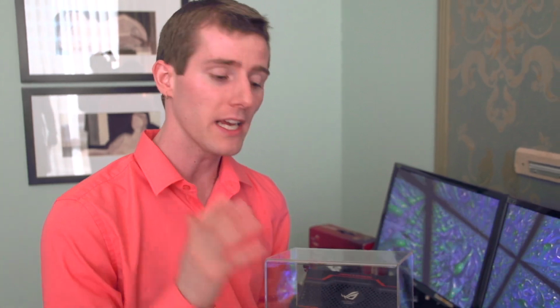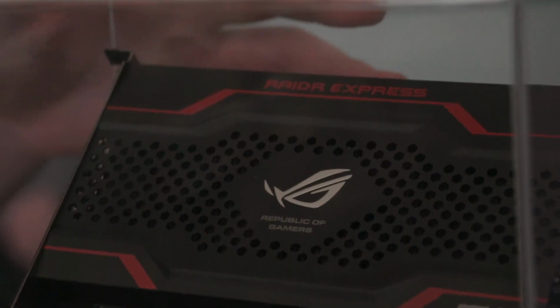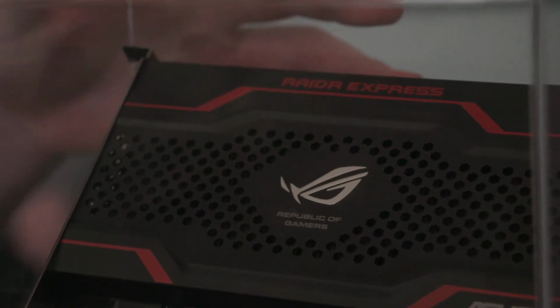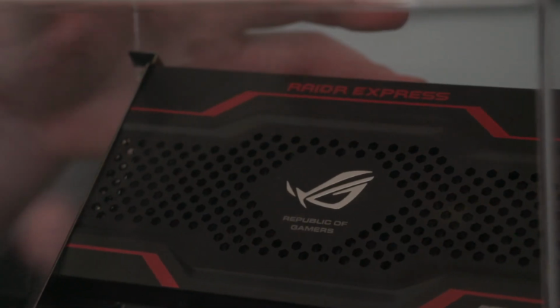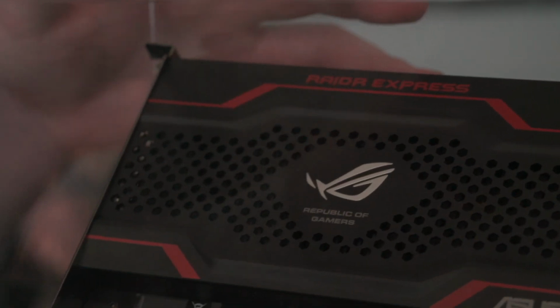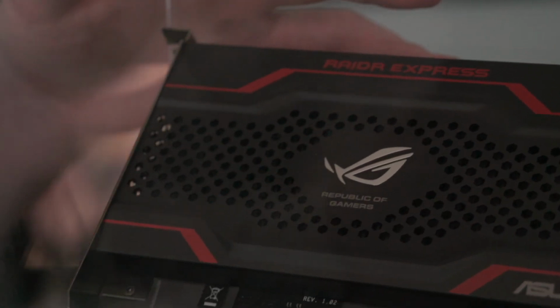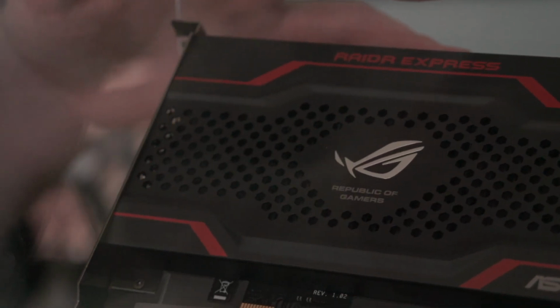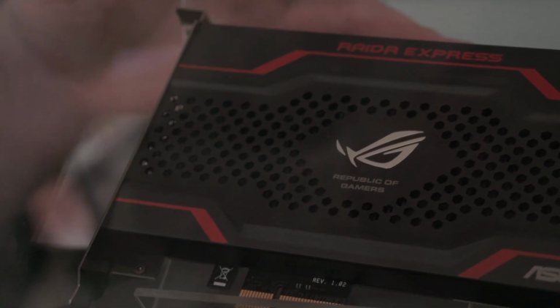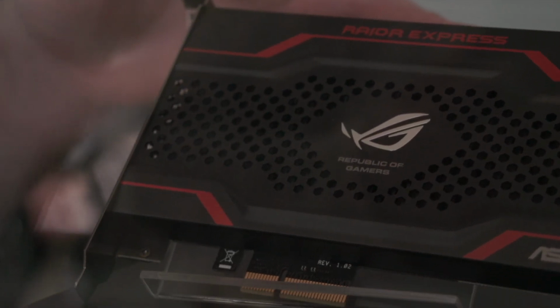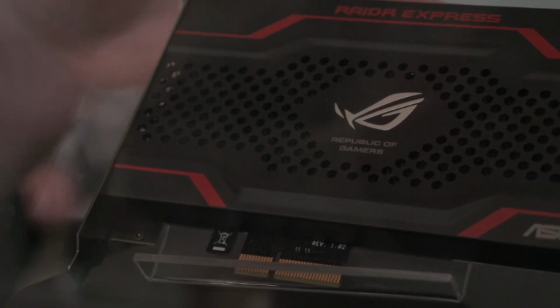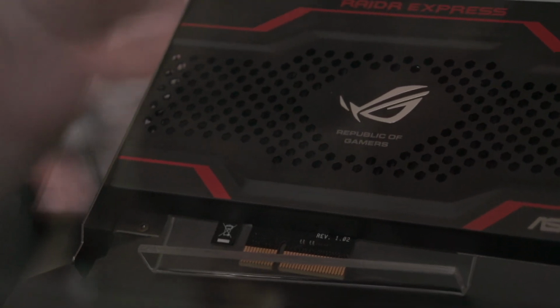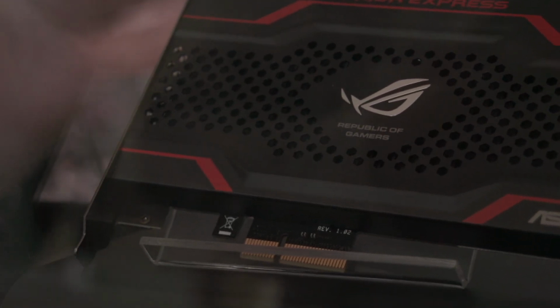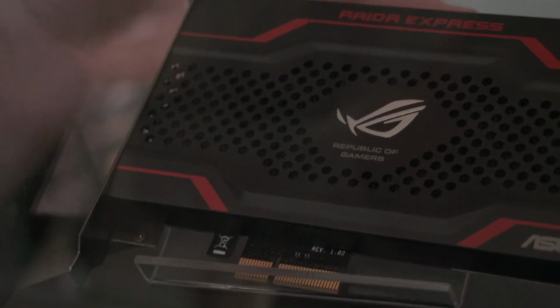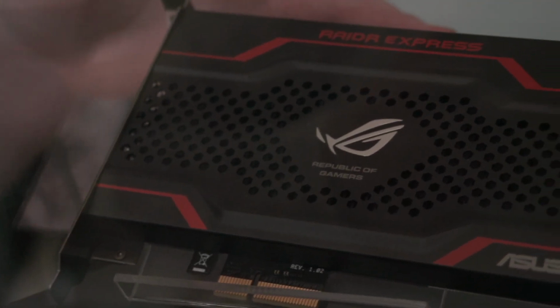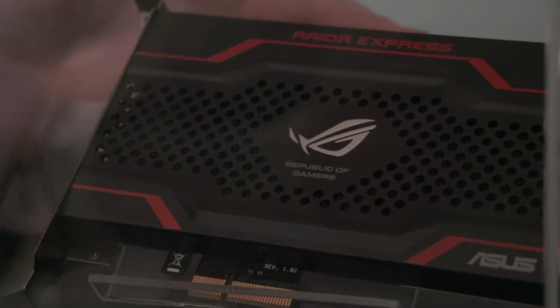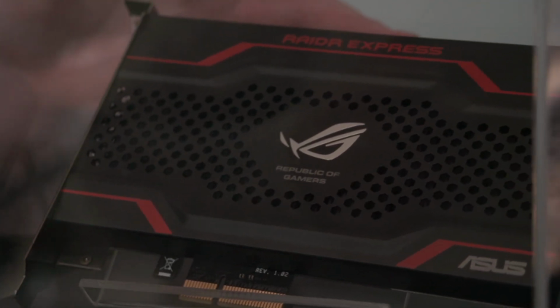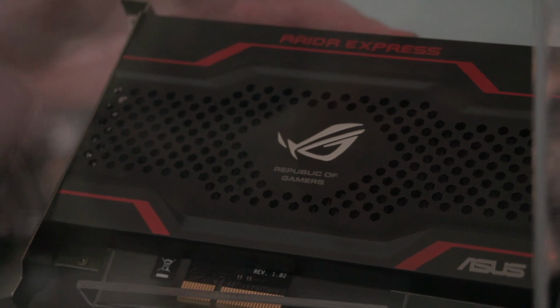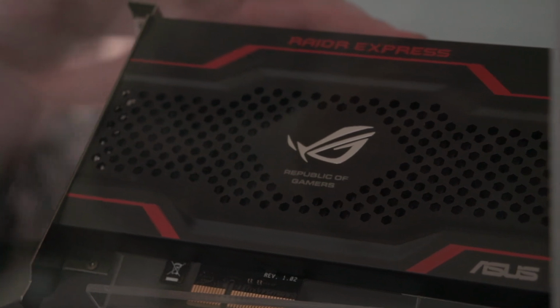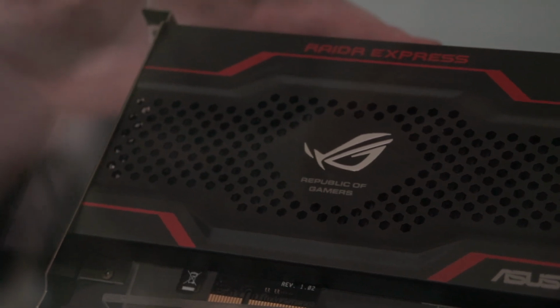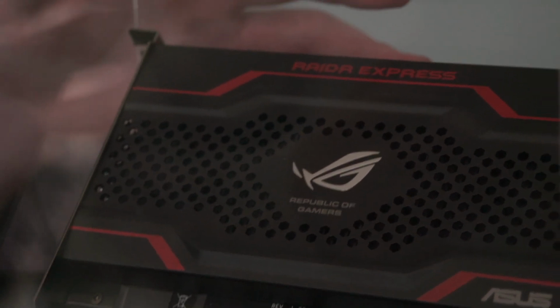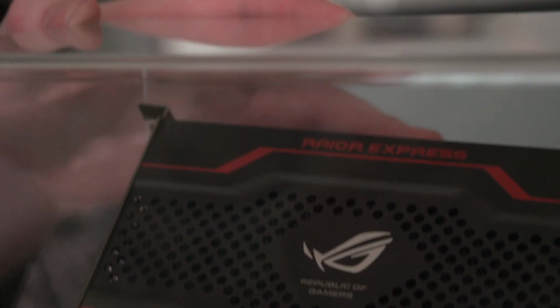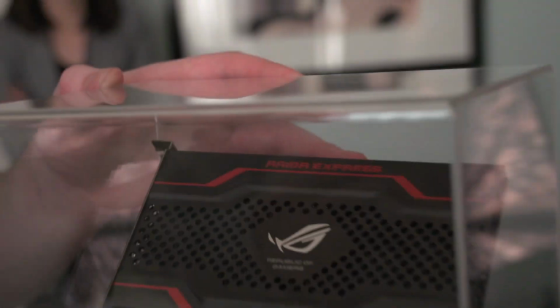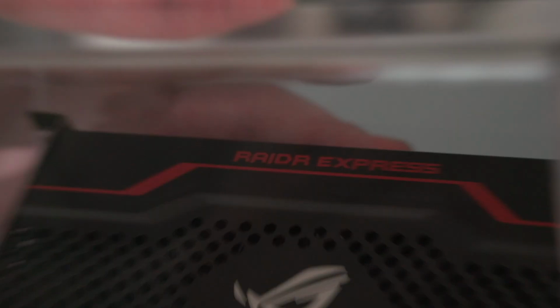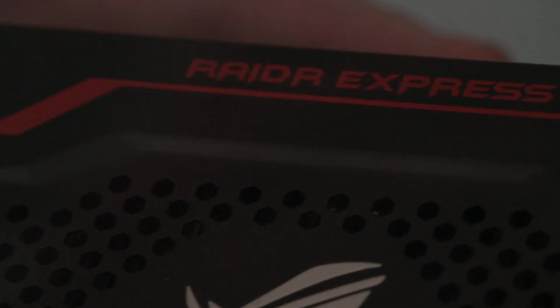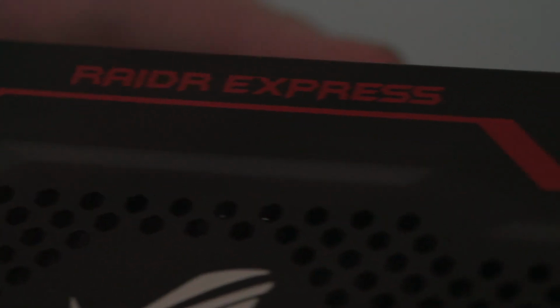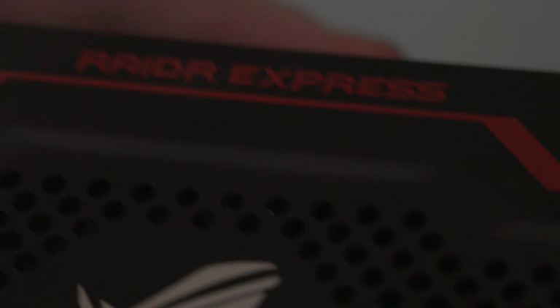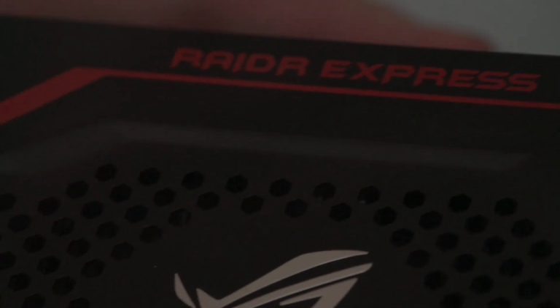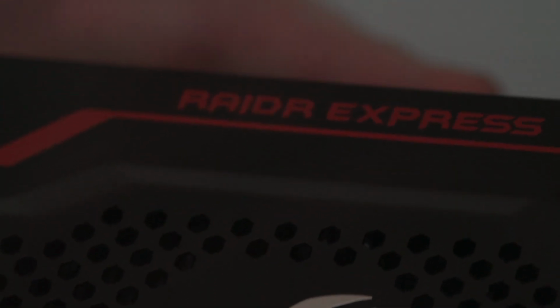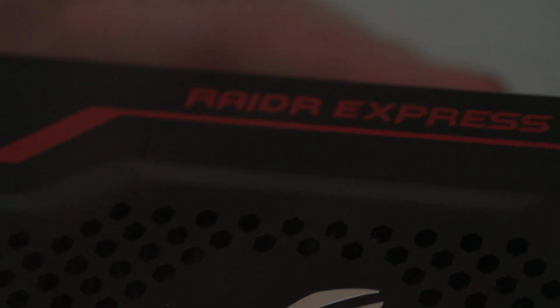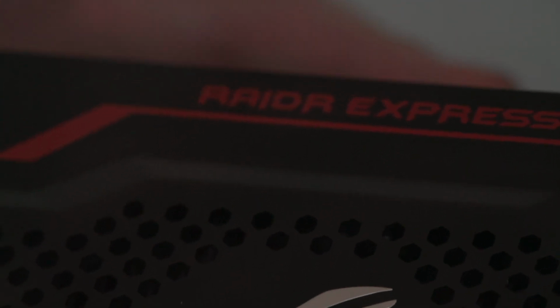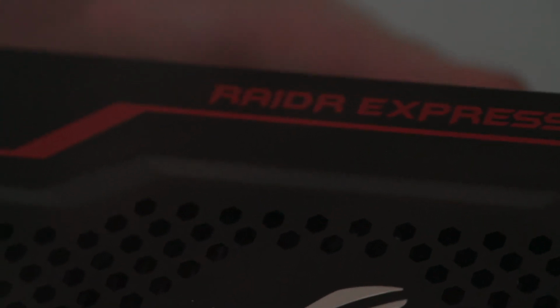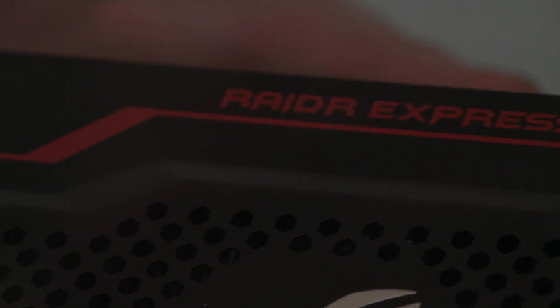It is bootable. It is fast — so that's all good. It'll also work. They validated it with every active ASUS chipset, so it'll work on any ASUS board.